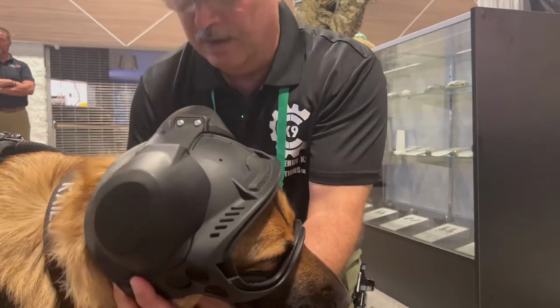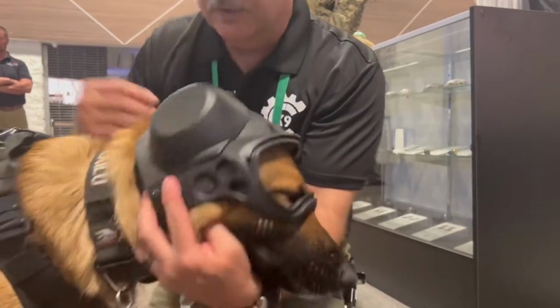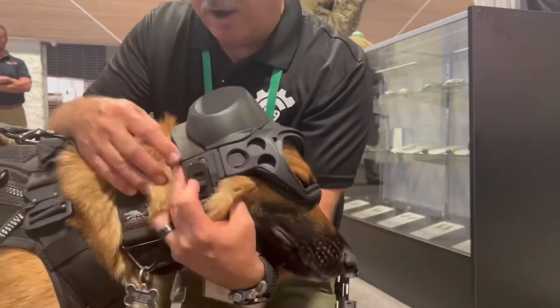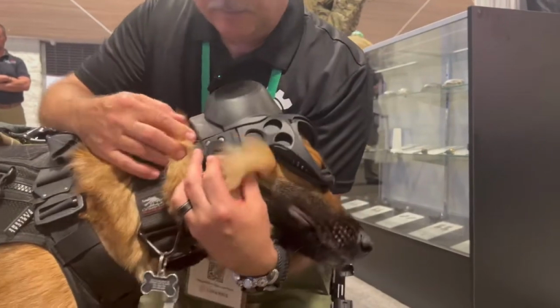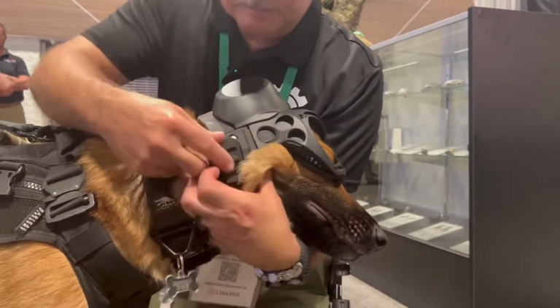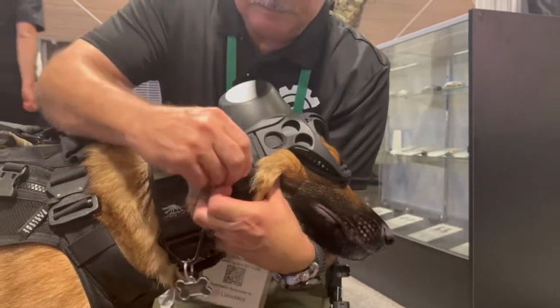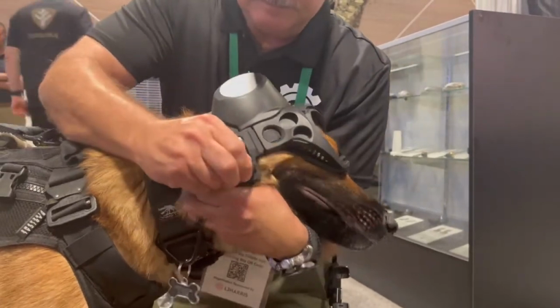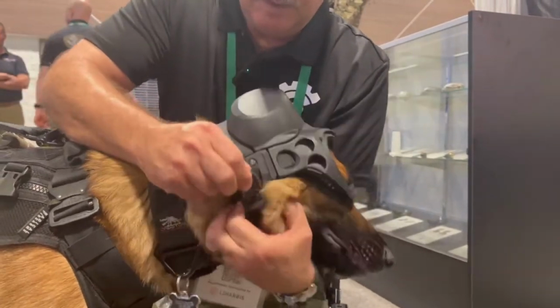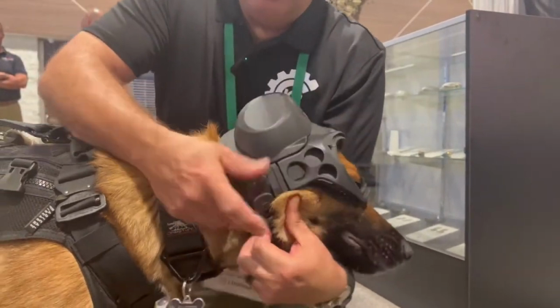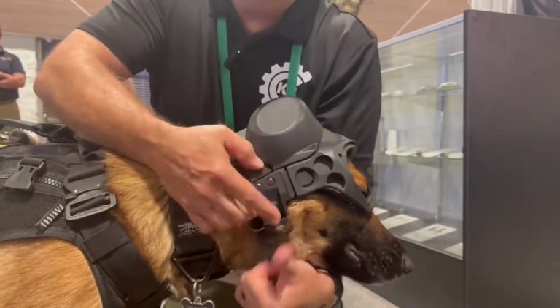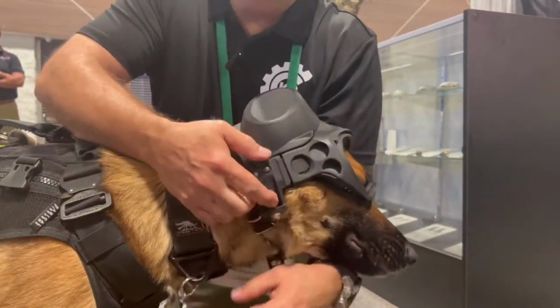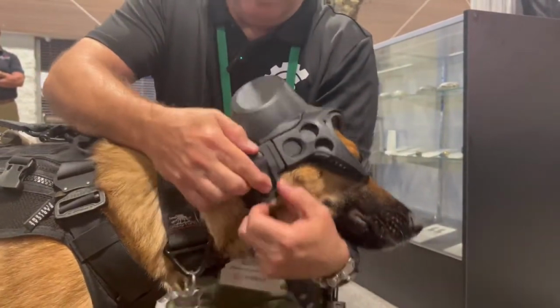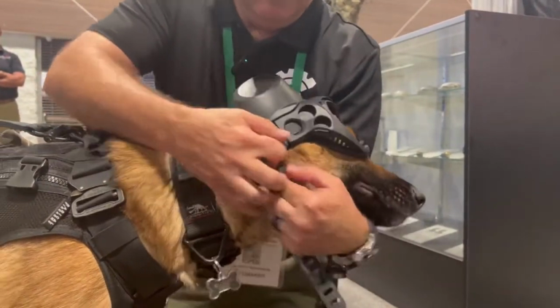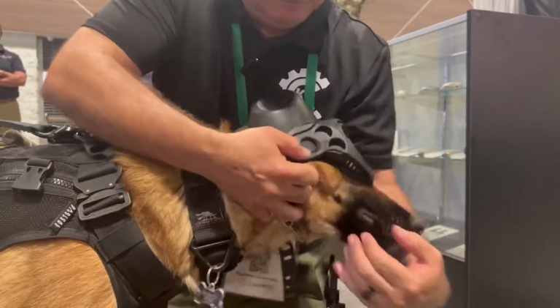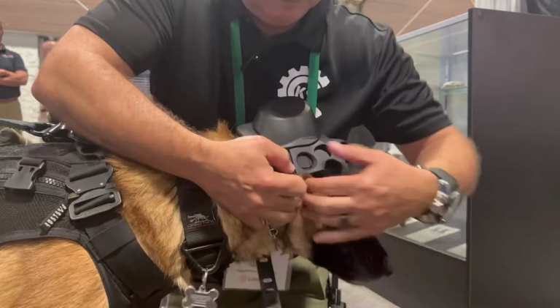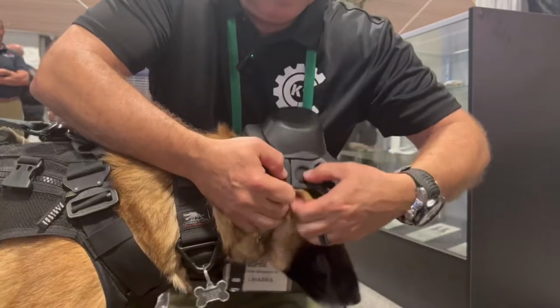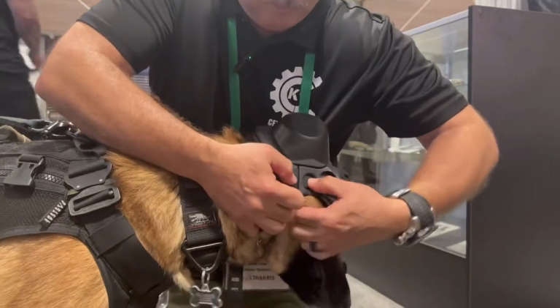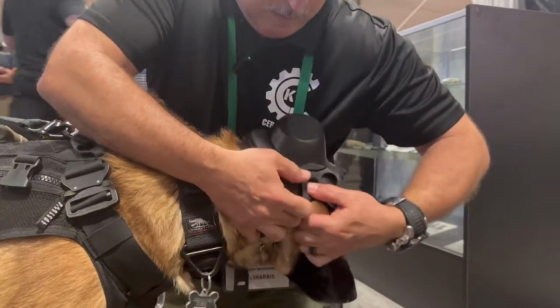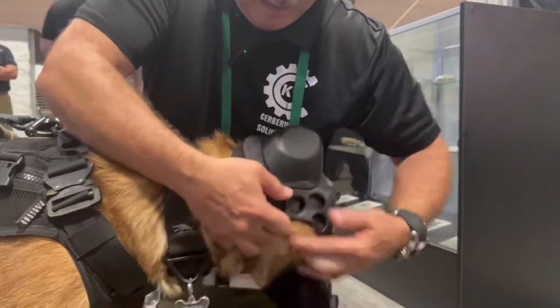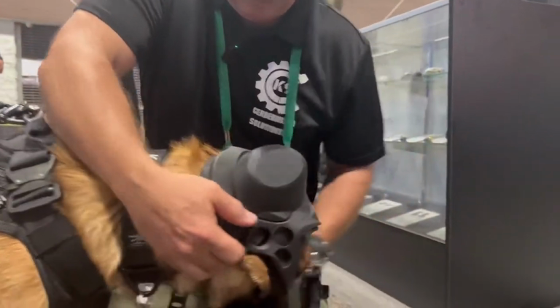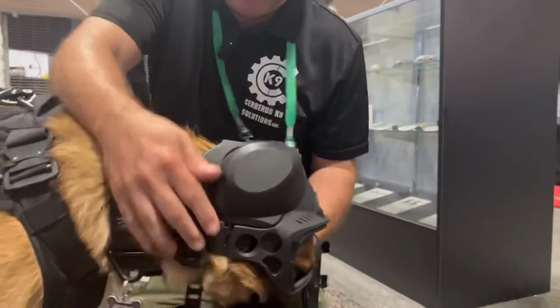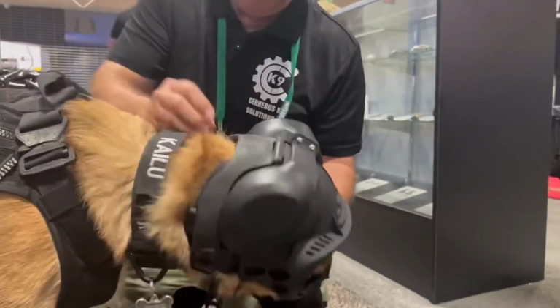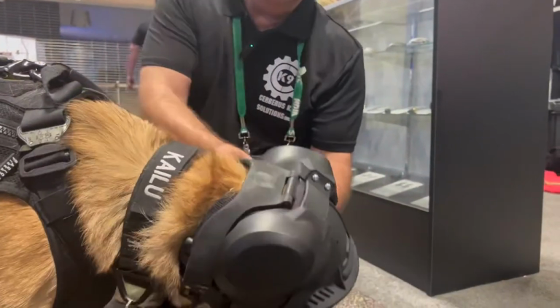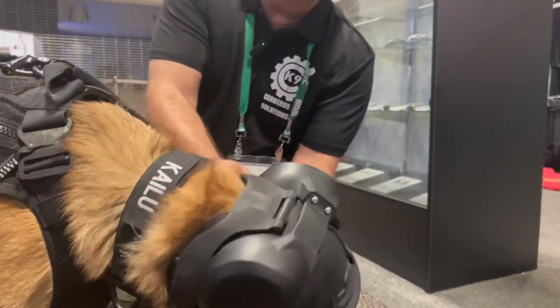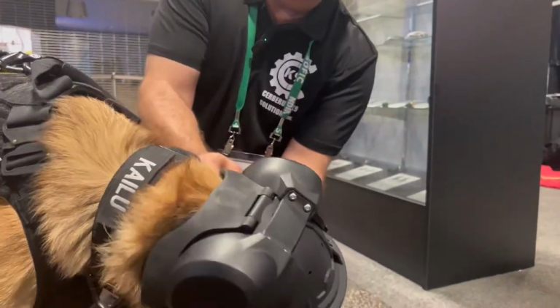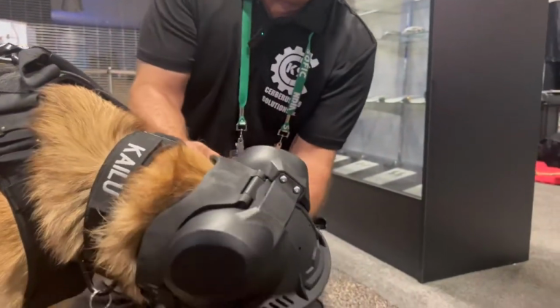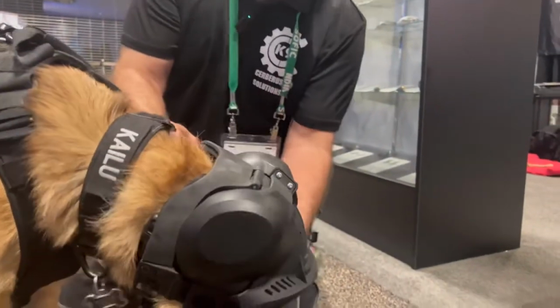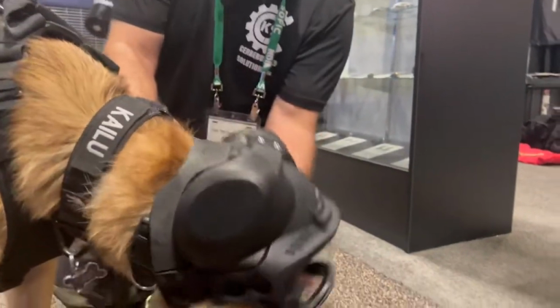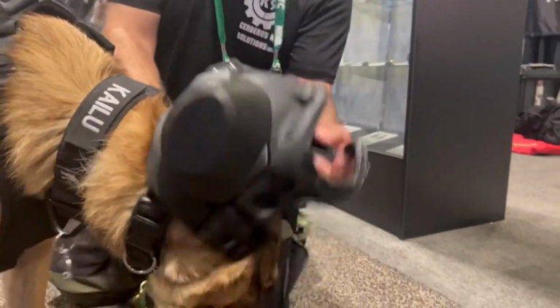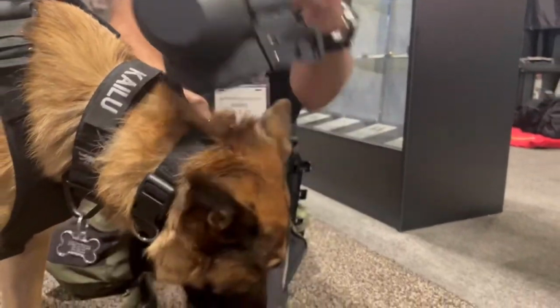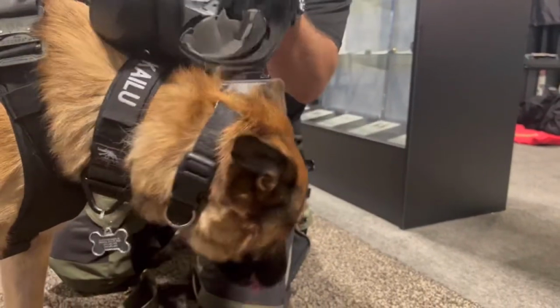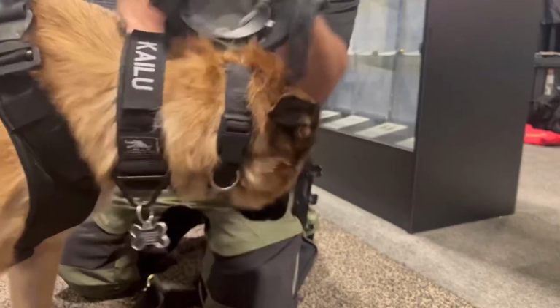To take the helmet off, undo one side. Press the tabs again, then rotate the helmet off.